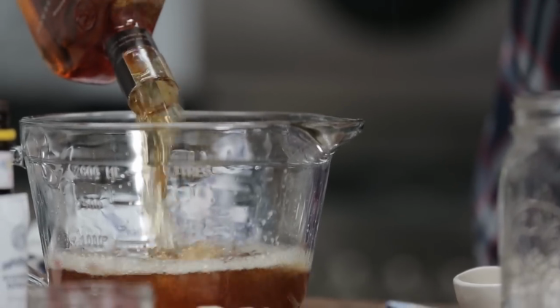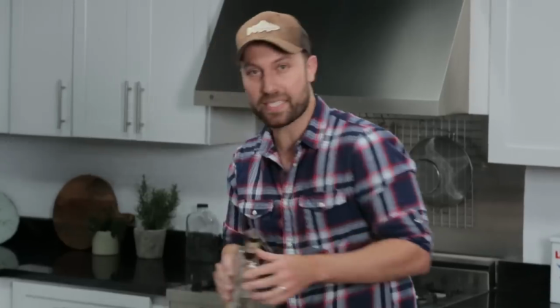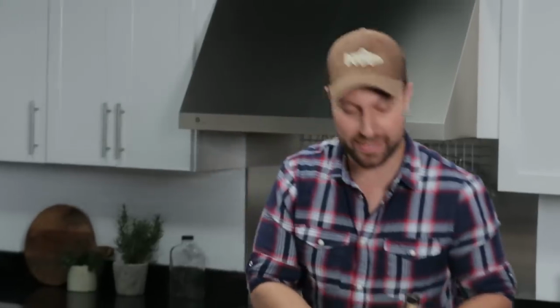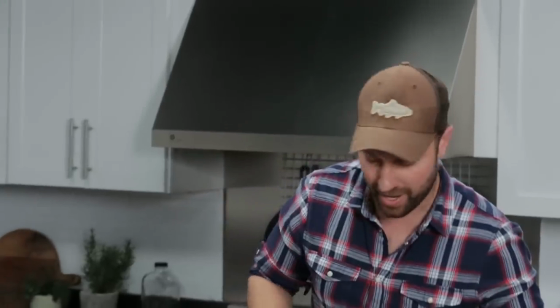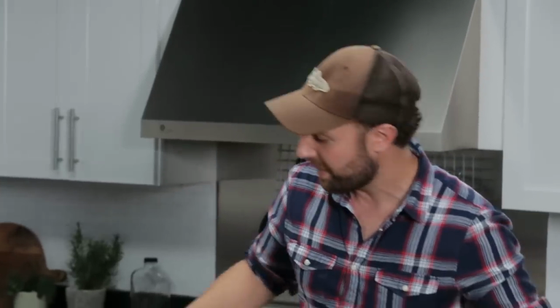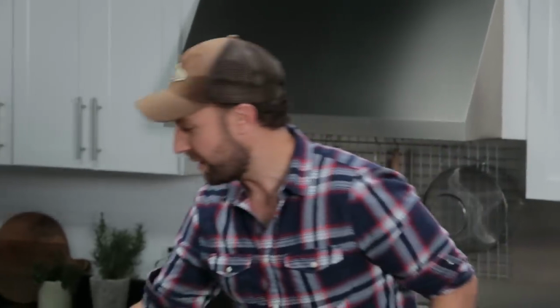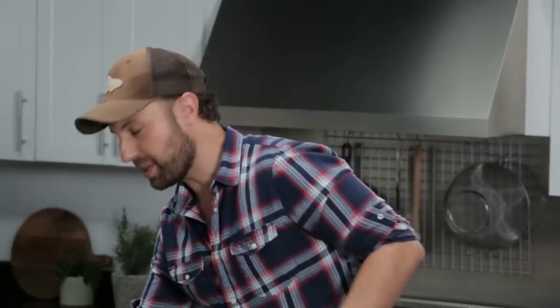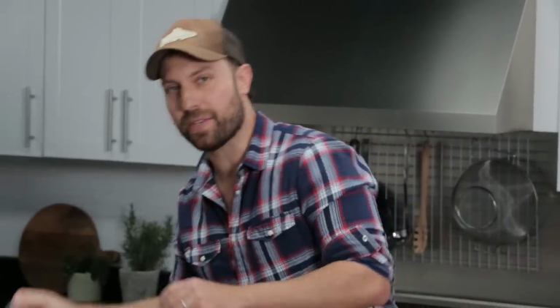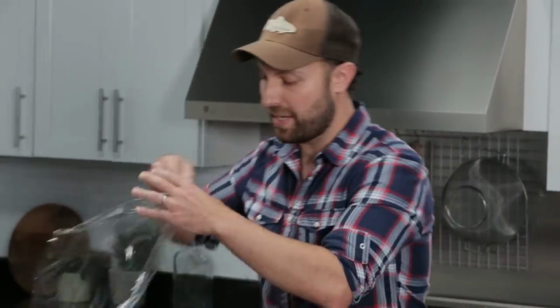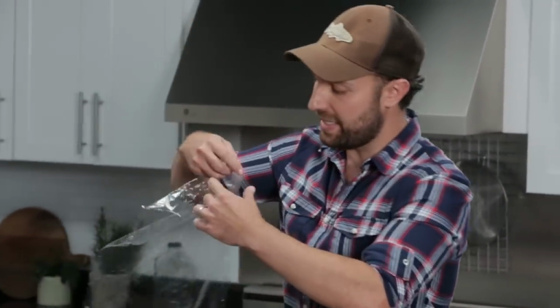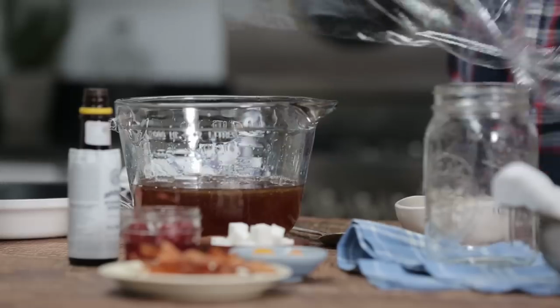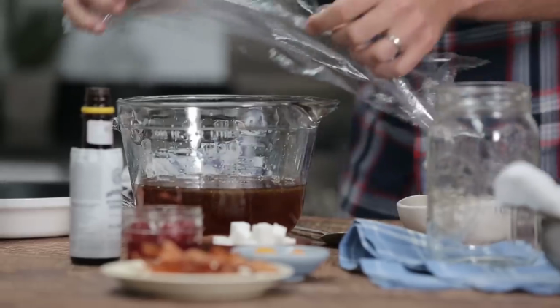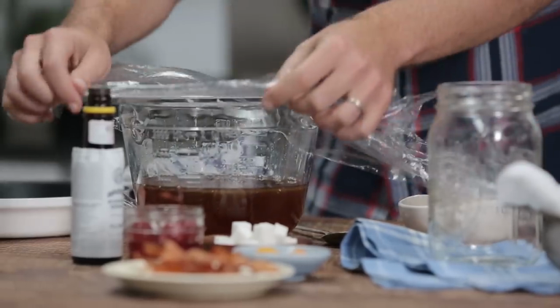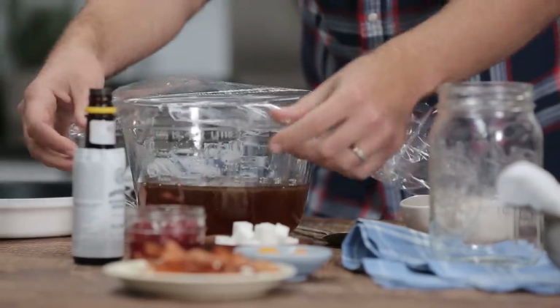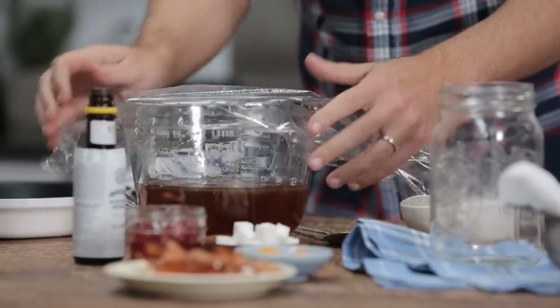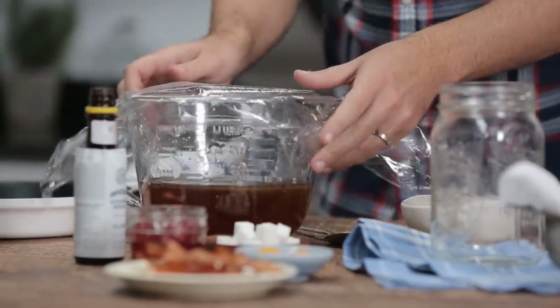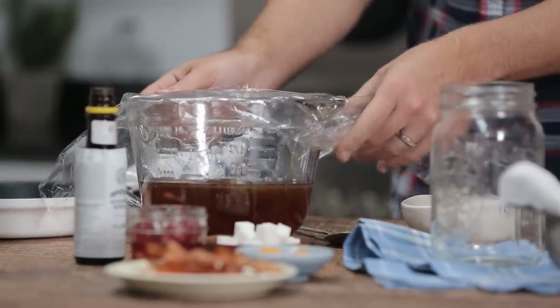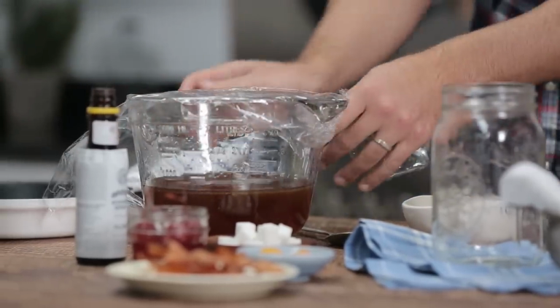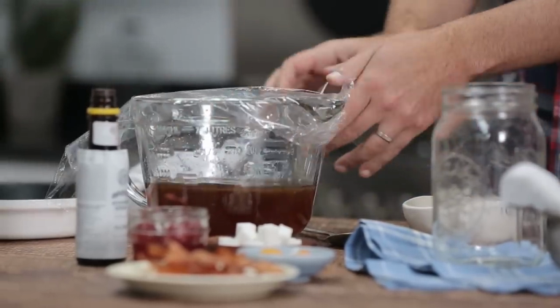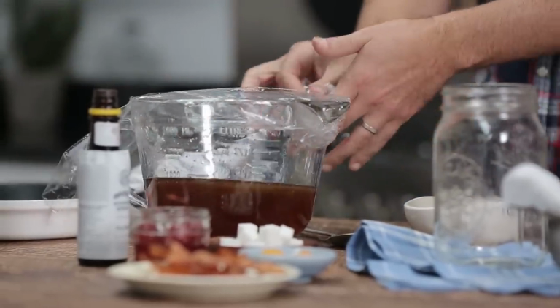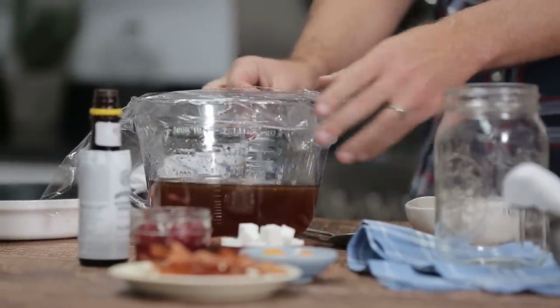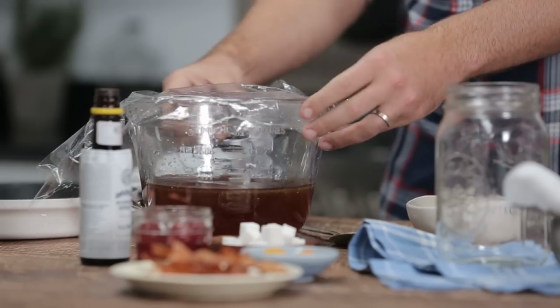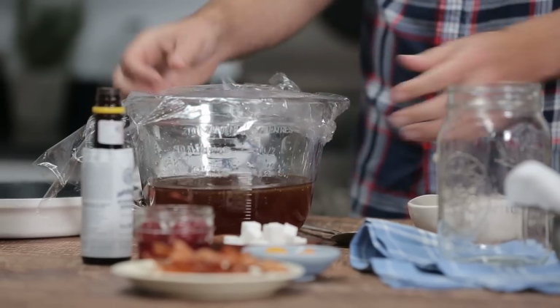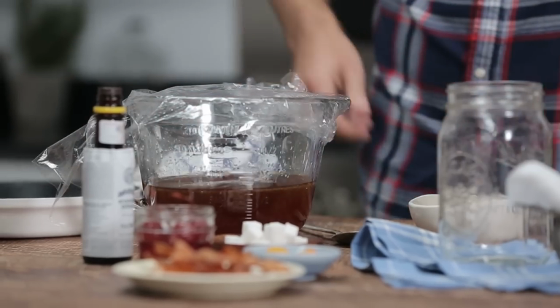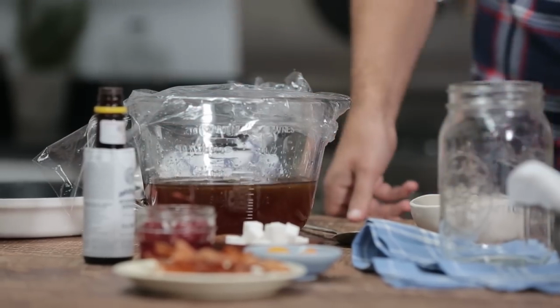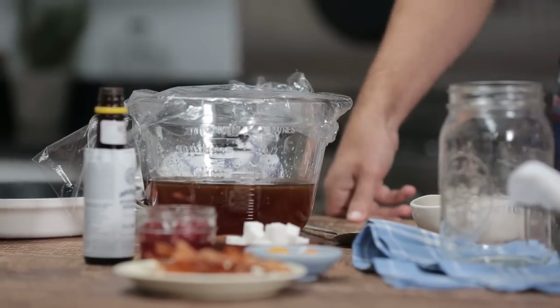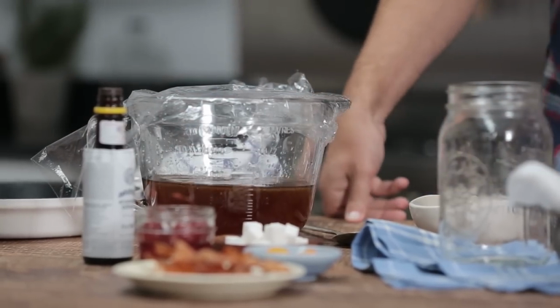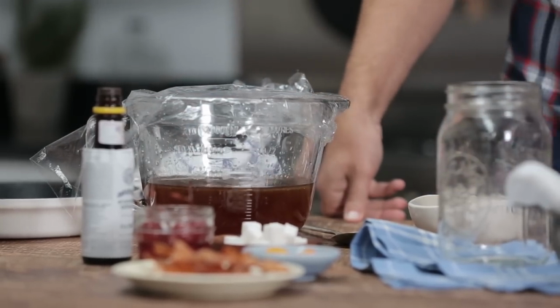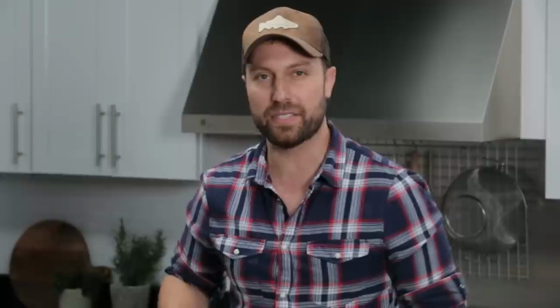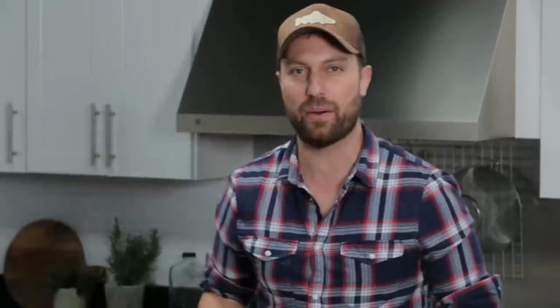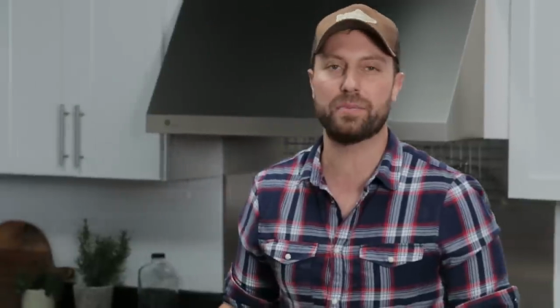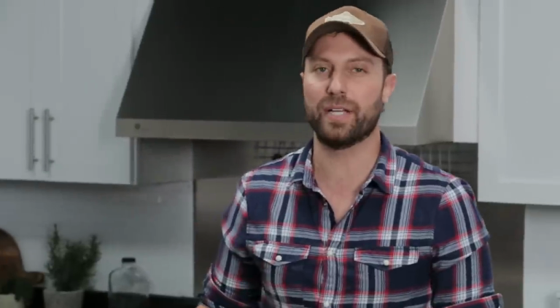We'll just take some plastic wrap to cover this, and the key is we want to allow this to sit out at room temperature for 24 hours. Then after that, we're going to pop it in the freezer for at least five to six hours, up to overnight.